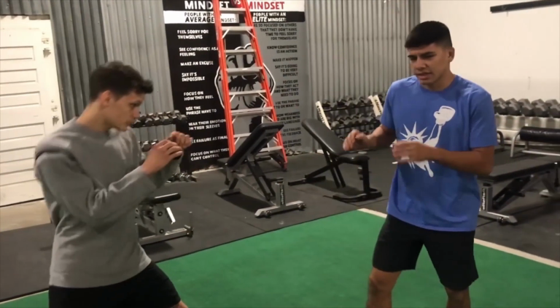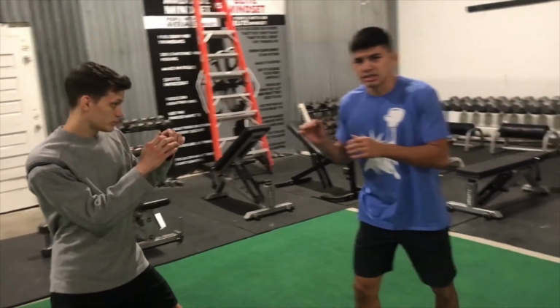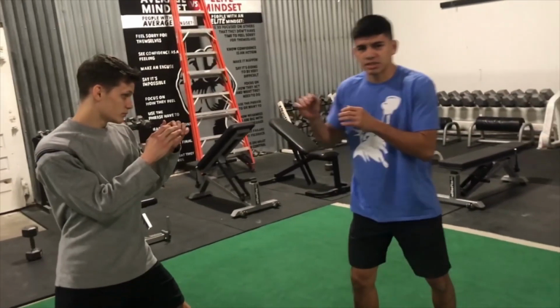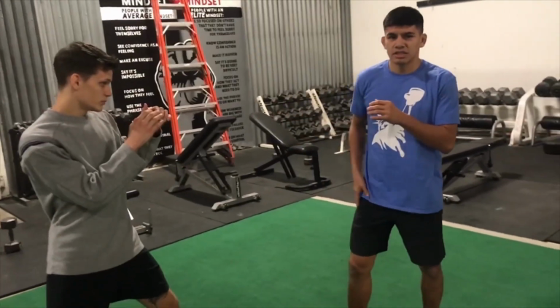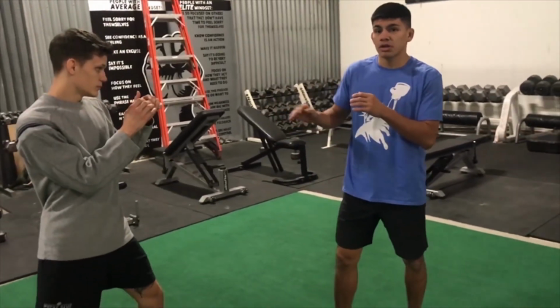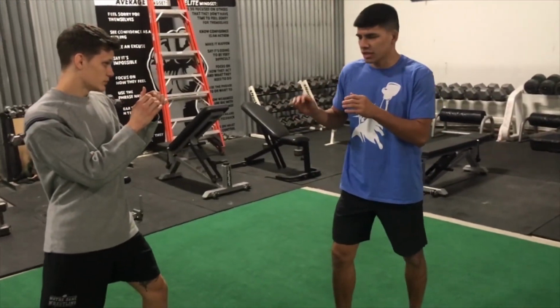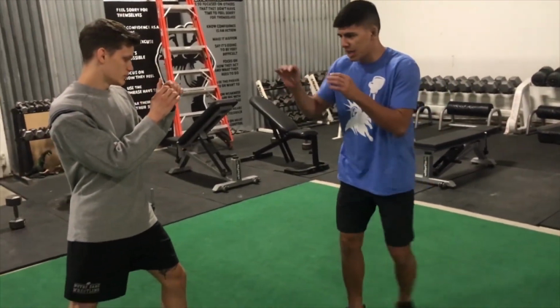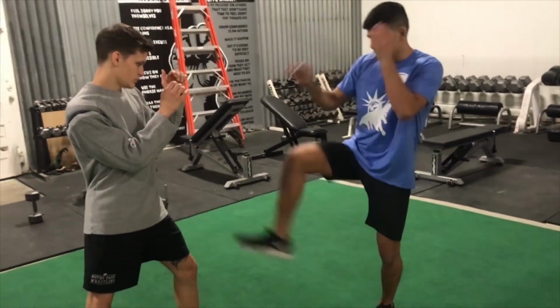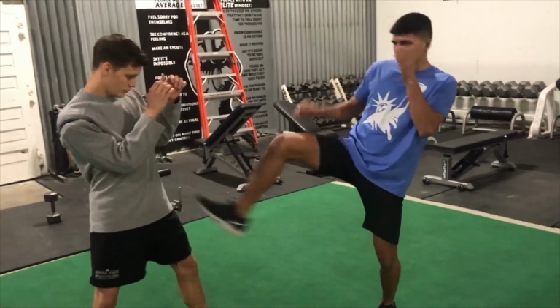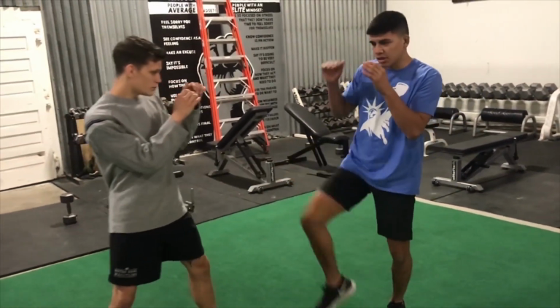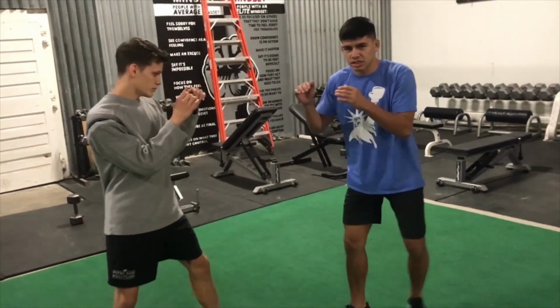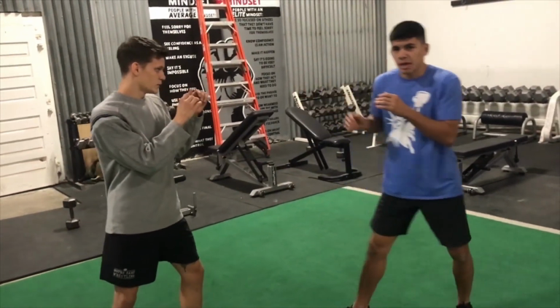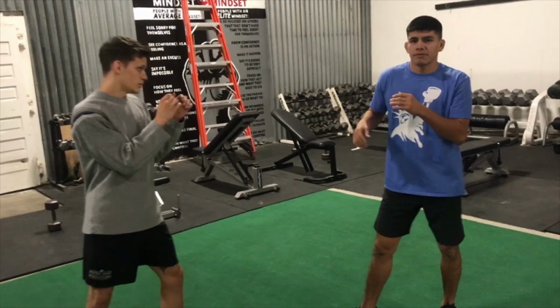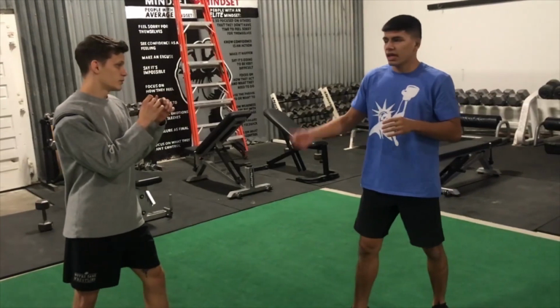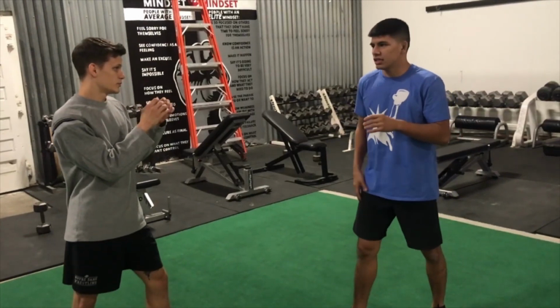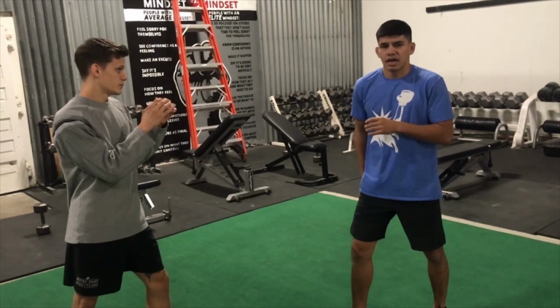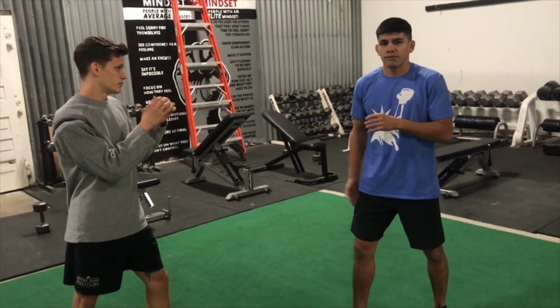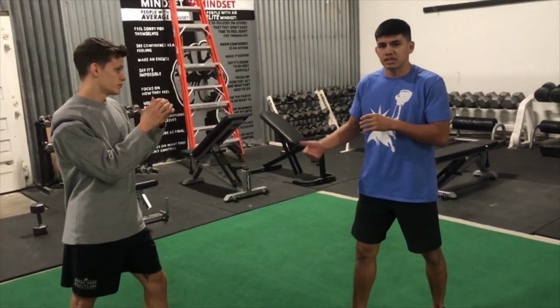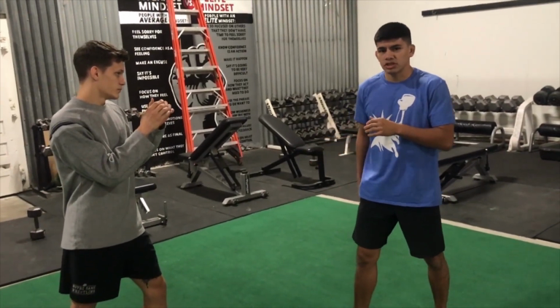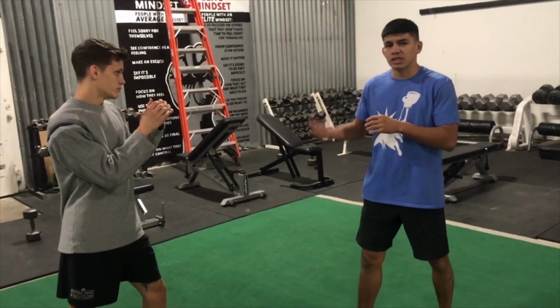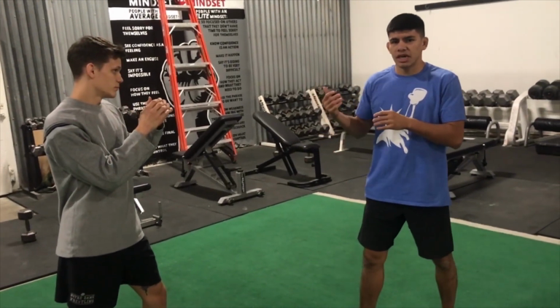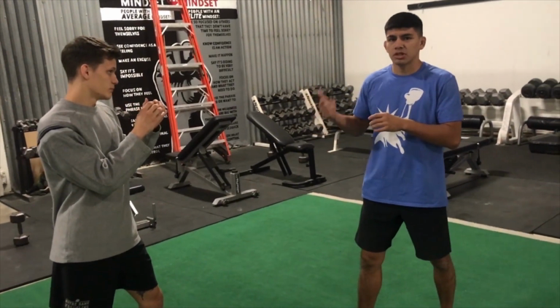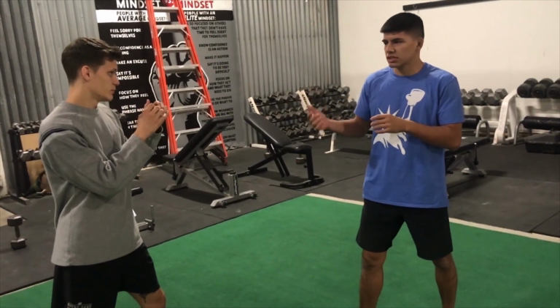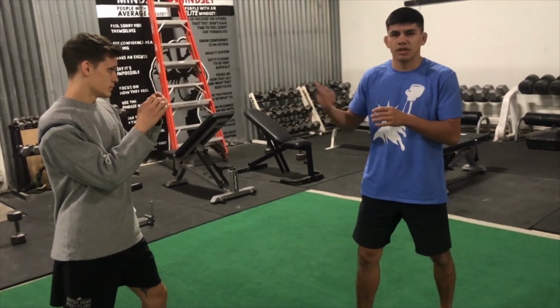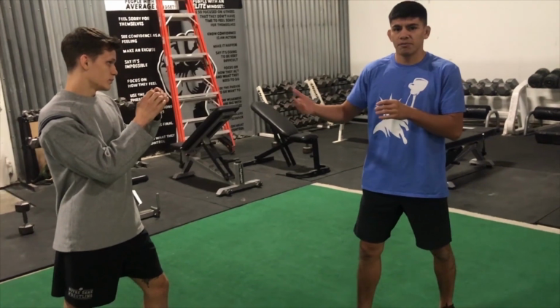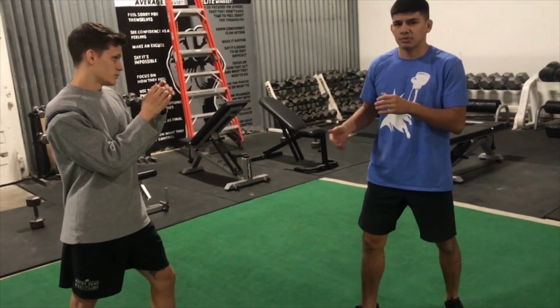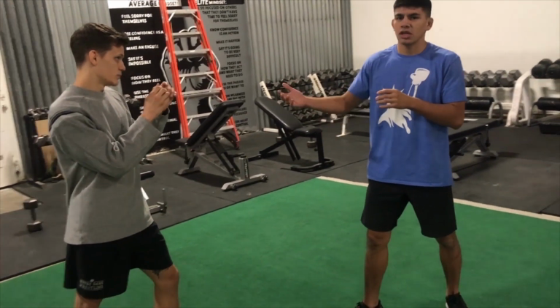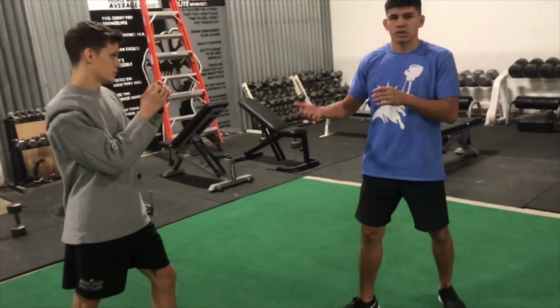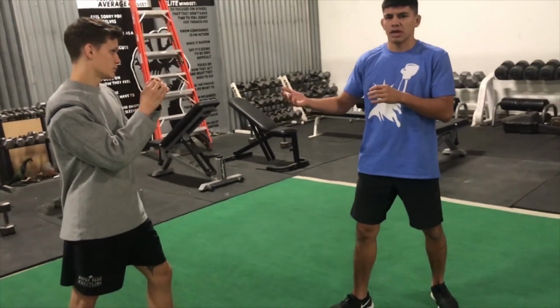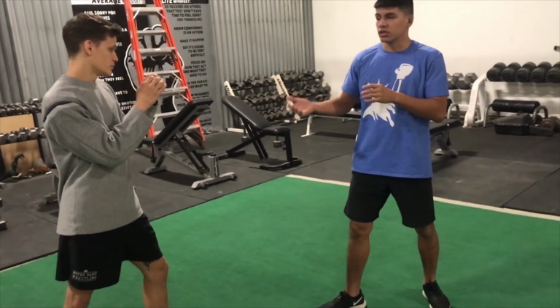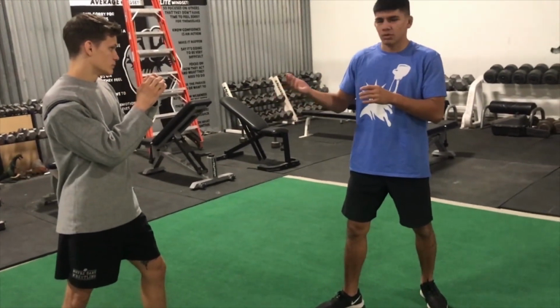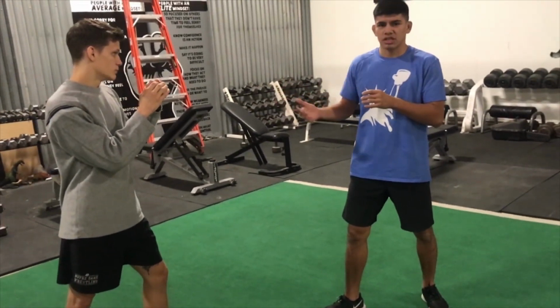he established a teep early on against Pettis, straight down the middle — a good teep — and then from there he would fake the teep or just bring his knee up to close the distance, kind of throw off Pettis, especially someone with good kicks.